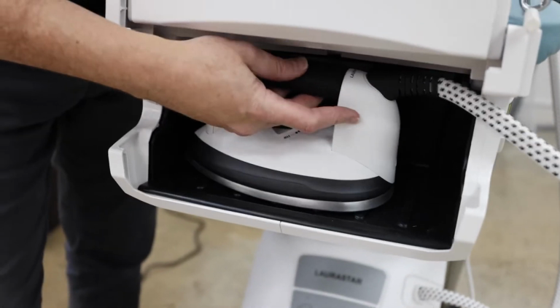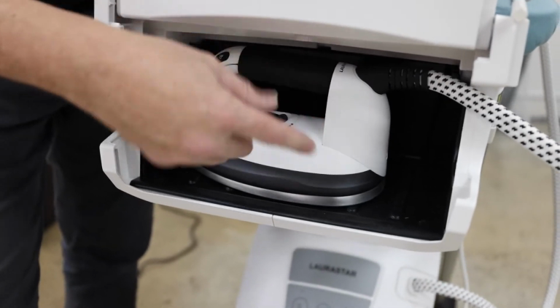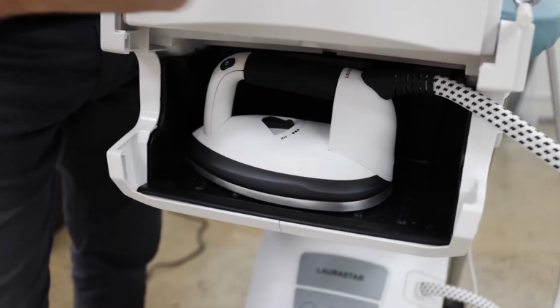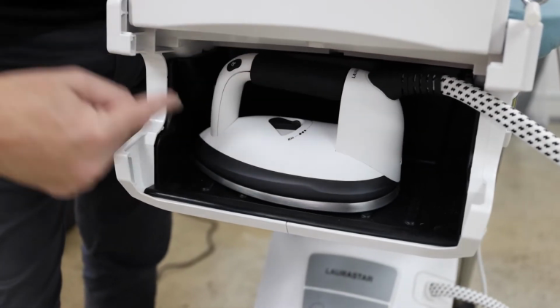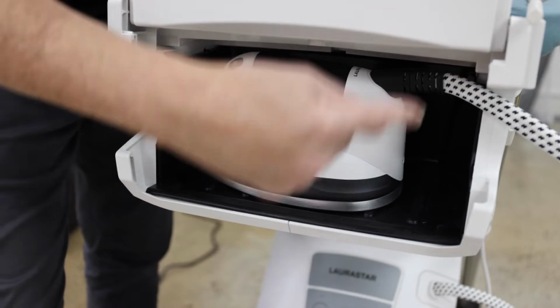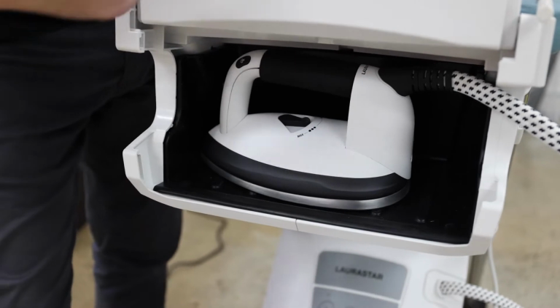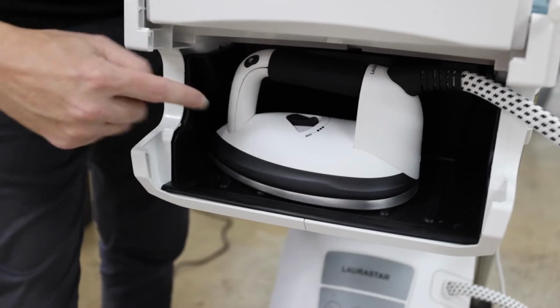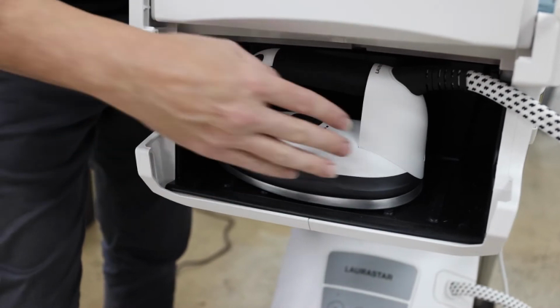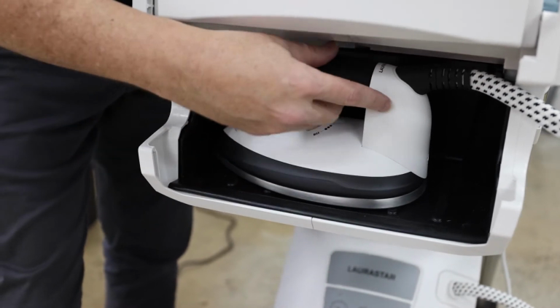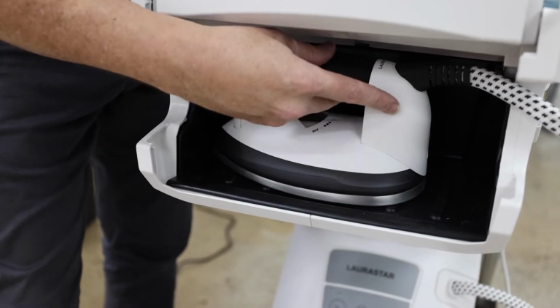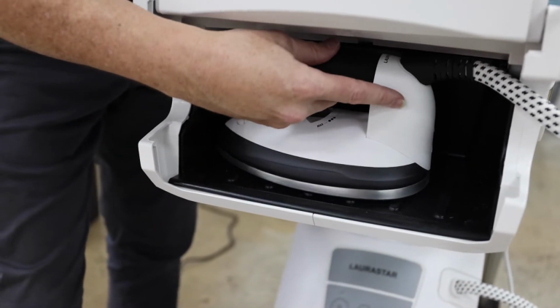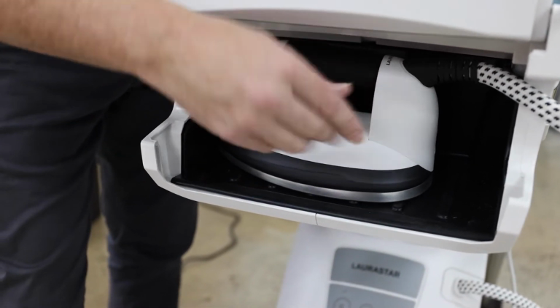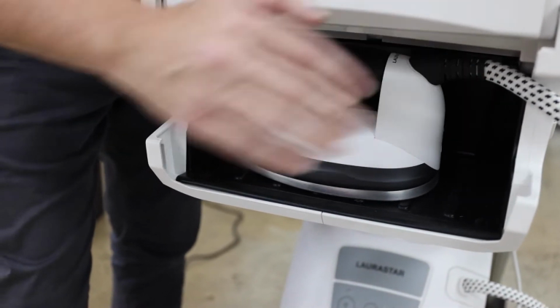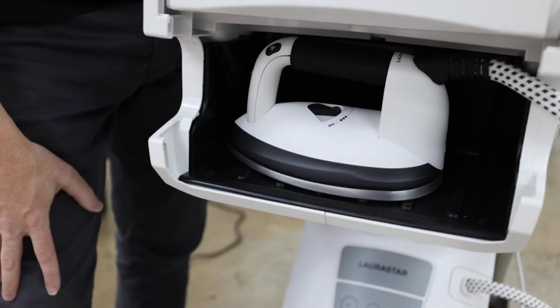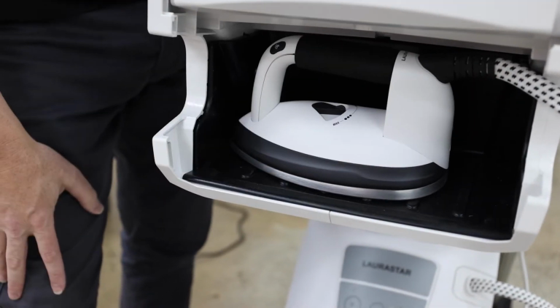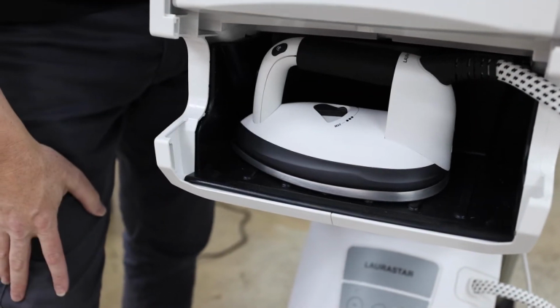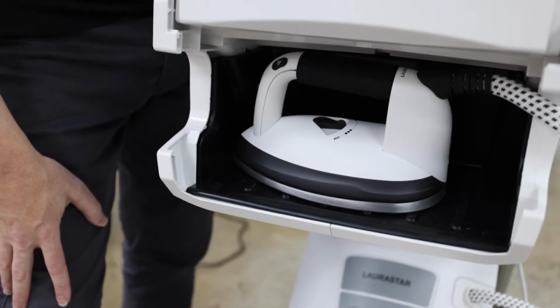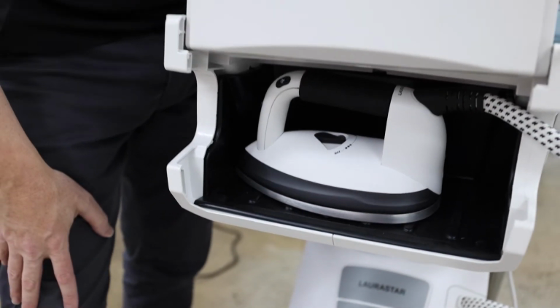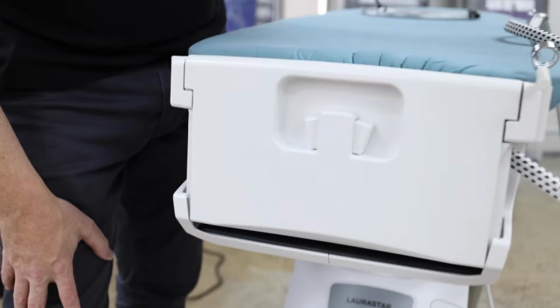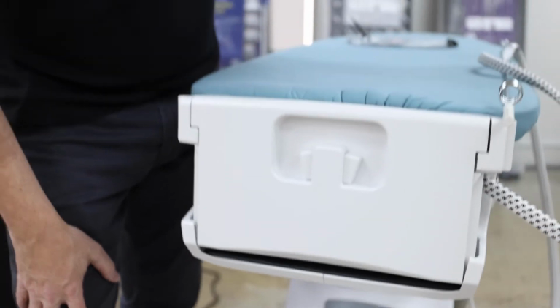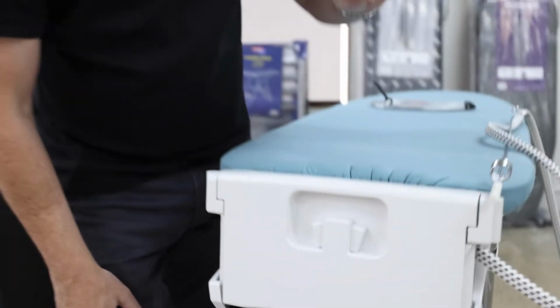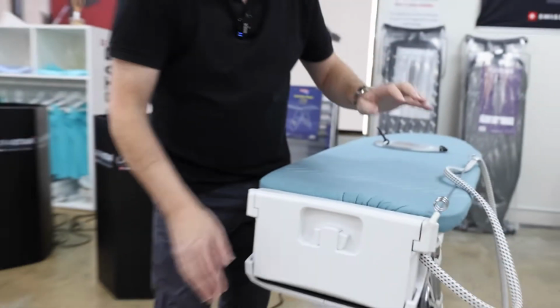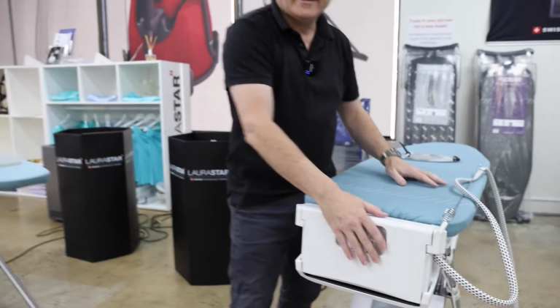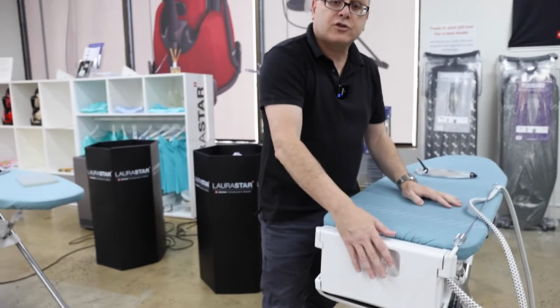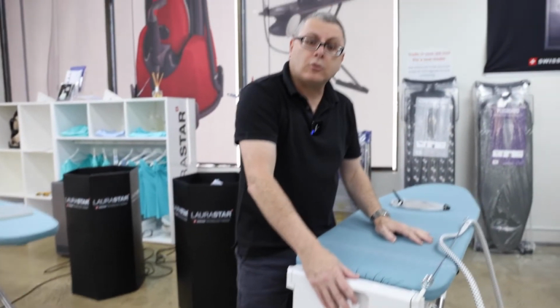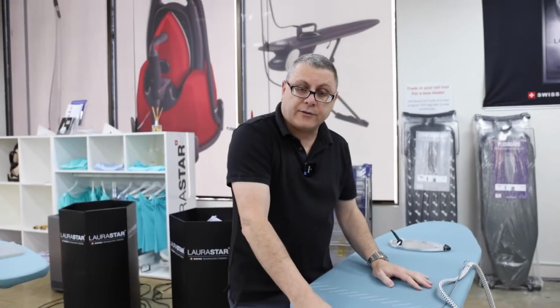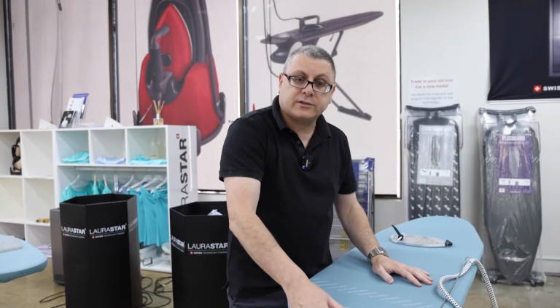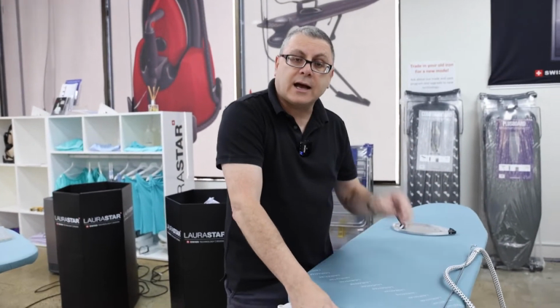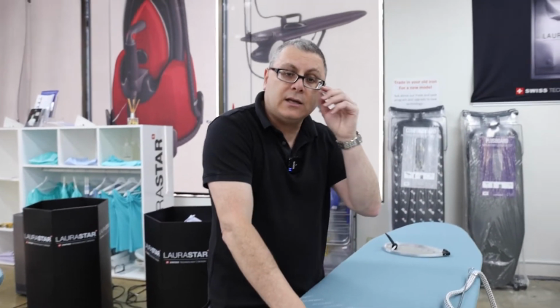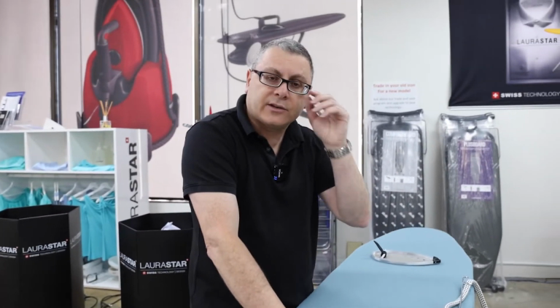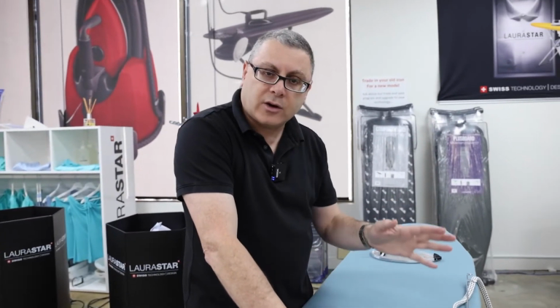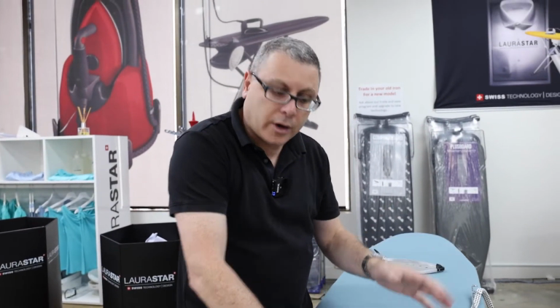Don't worry, this is all silicon in here, so you can put it away hot — great if you've got young kids around the house. Close the door and it's child safe now, so they can't get in and touch that hot iron.